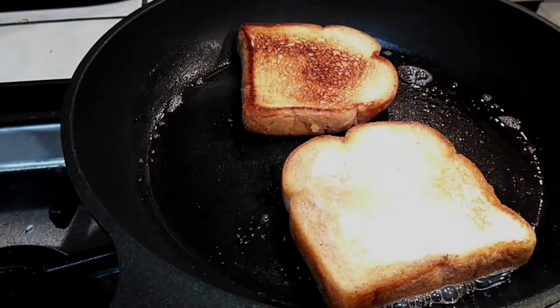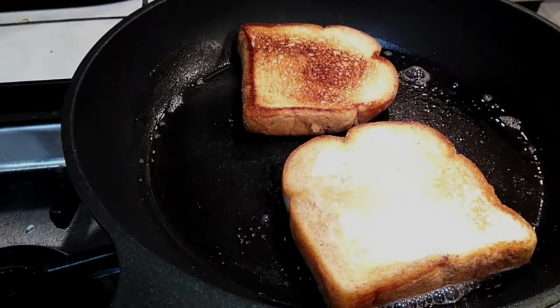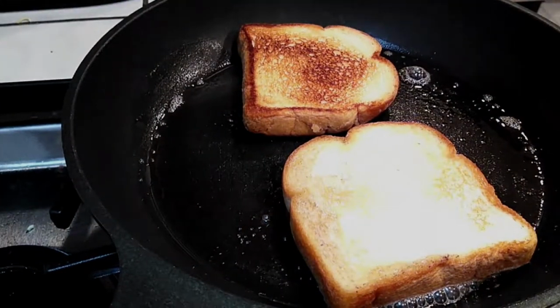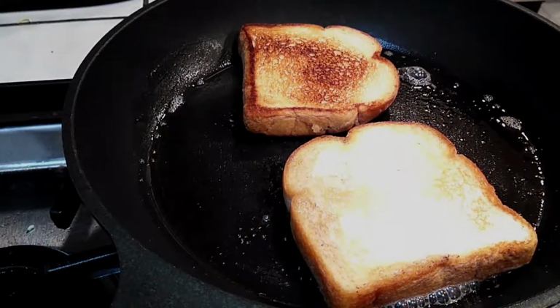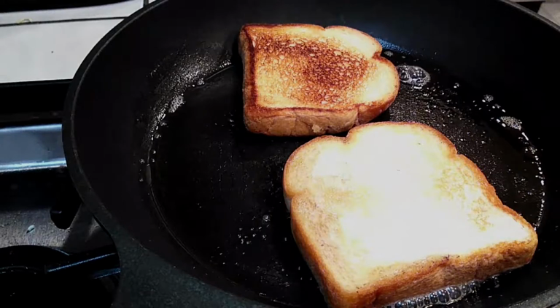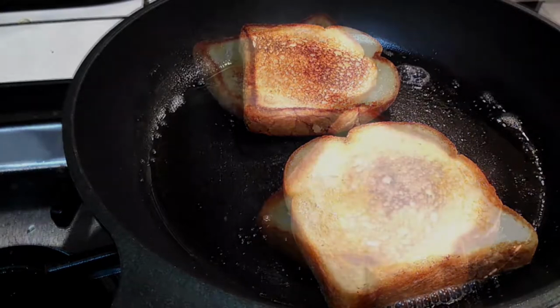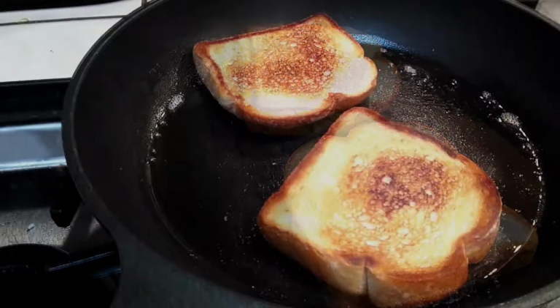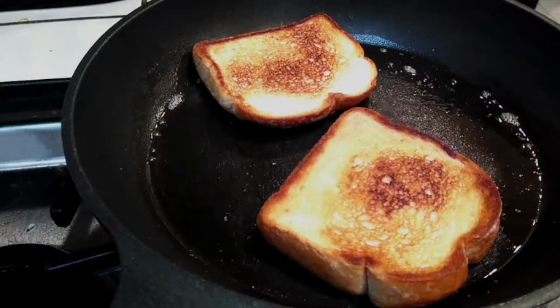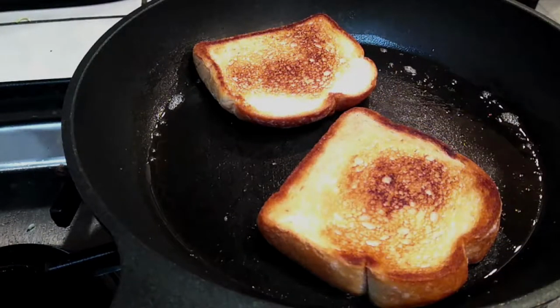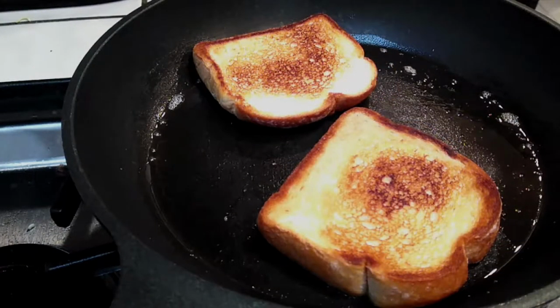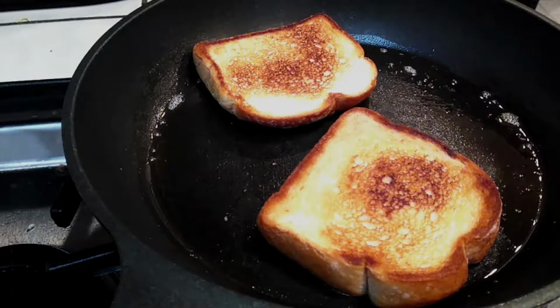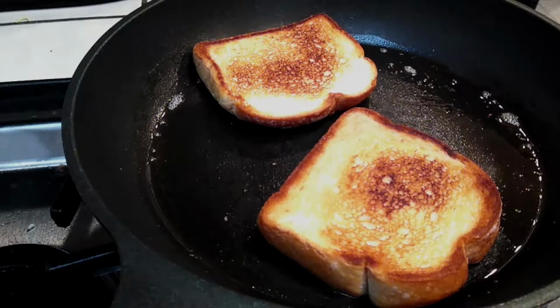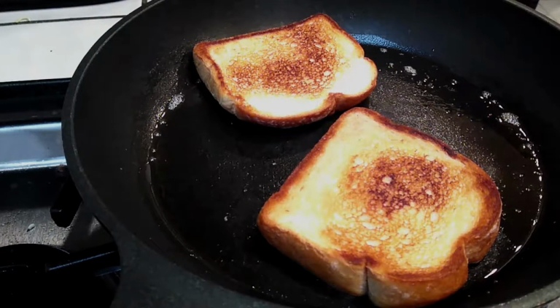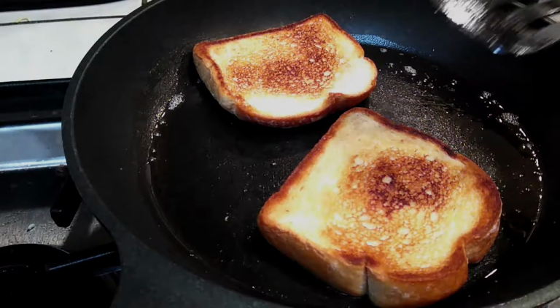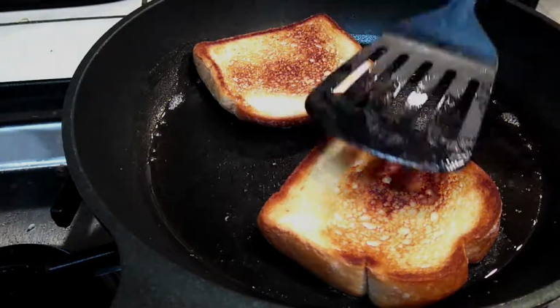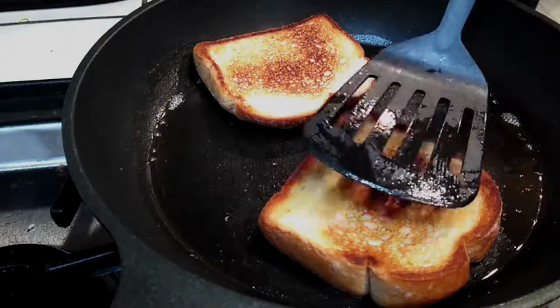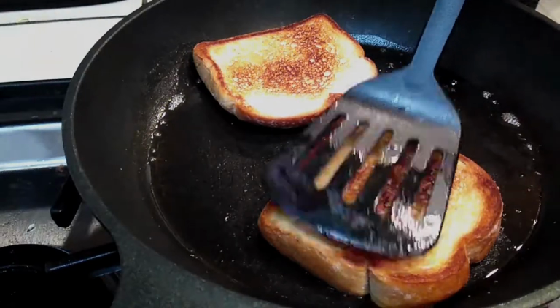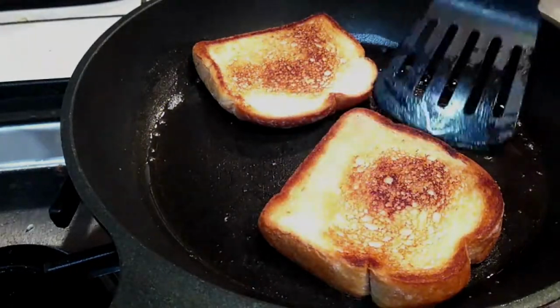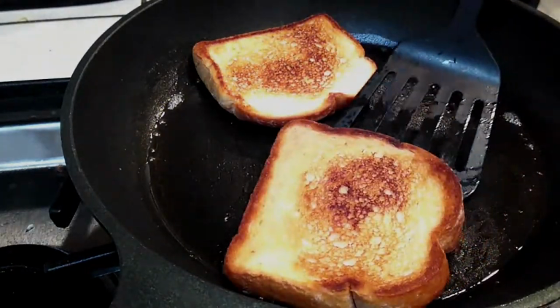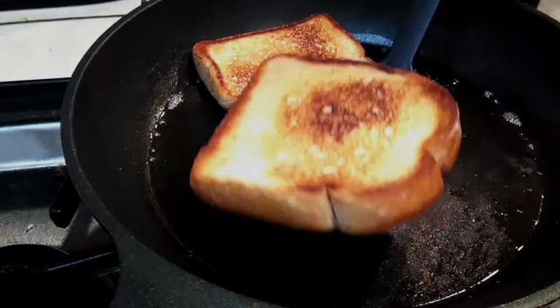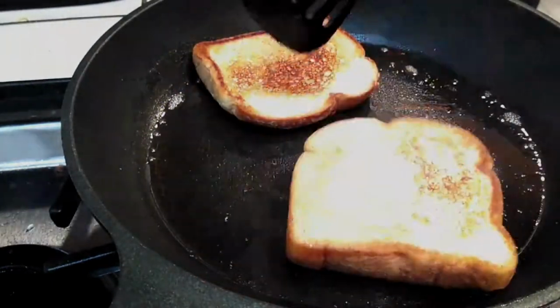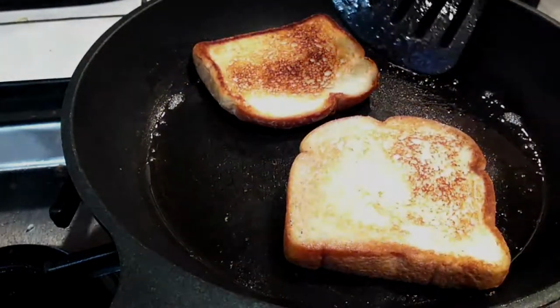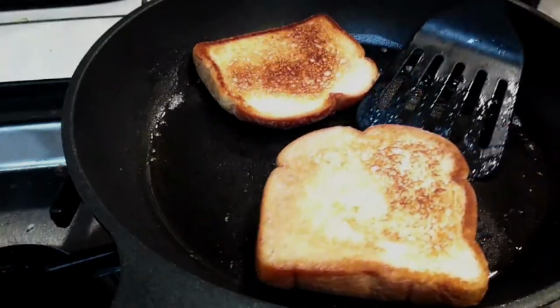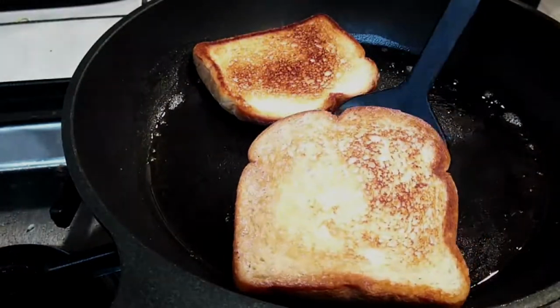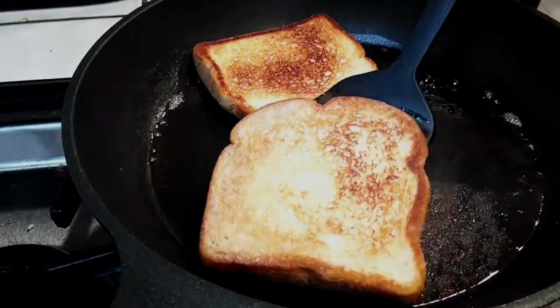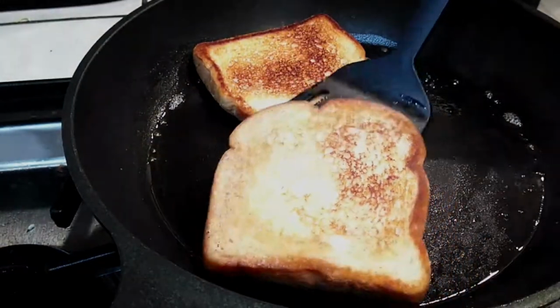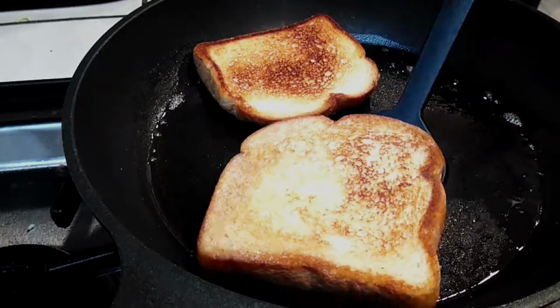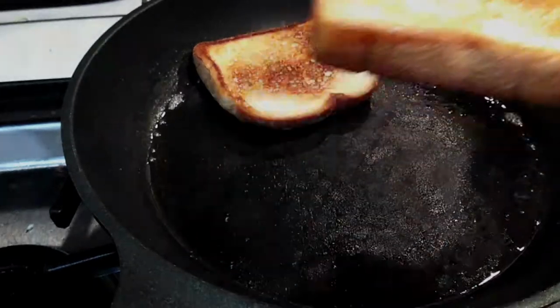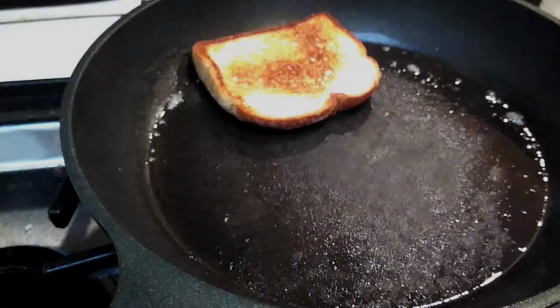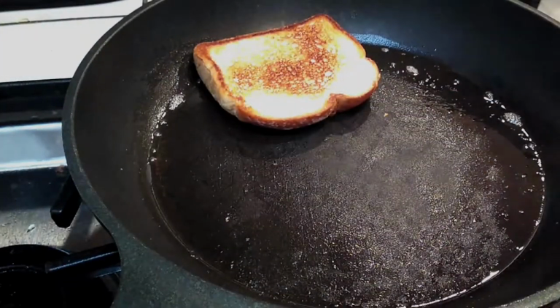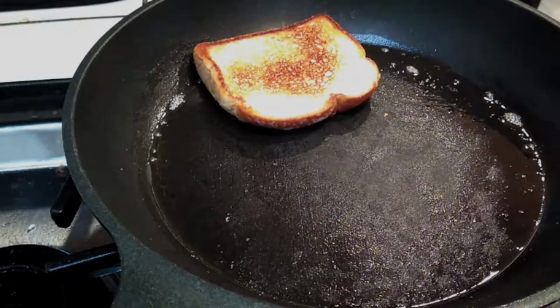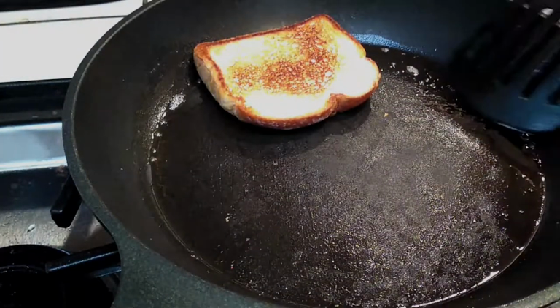Butter. Again, butter. Add more butter. If you see that you need more butter, just continue adding more underneath it and let it continue cooking until you get it to the level that you like. Once you have your toast where you like it, go ahead and set it aside.